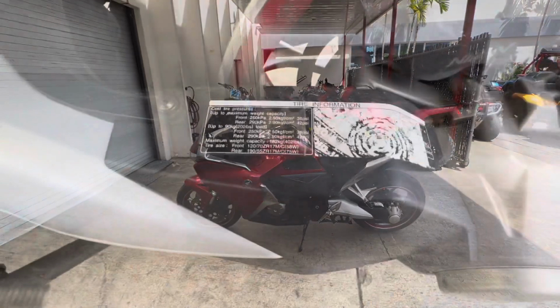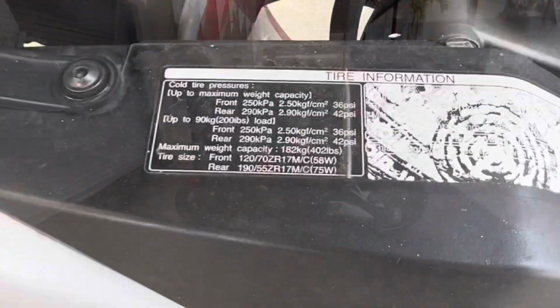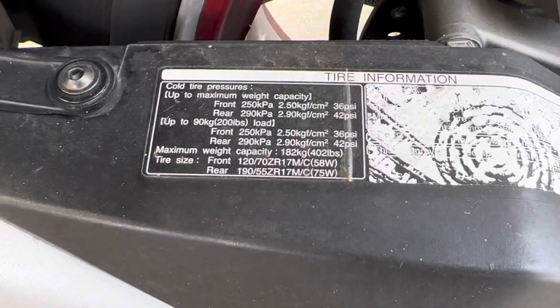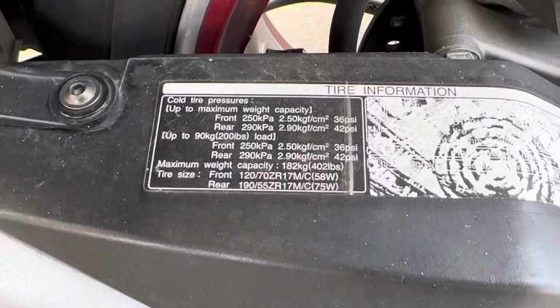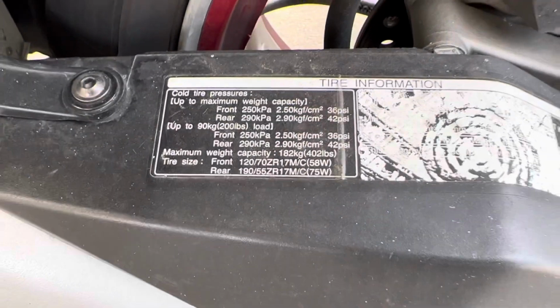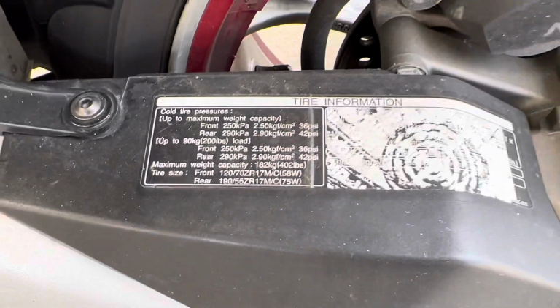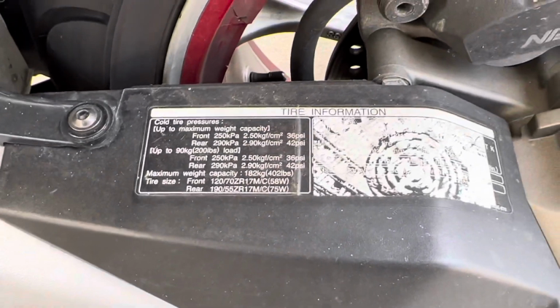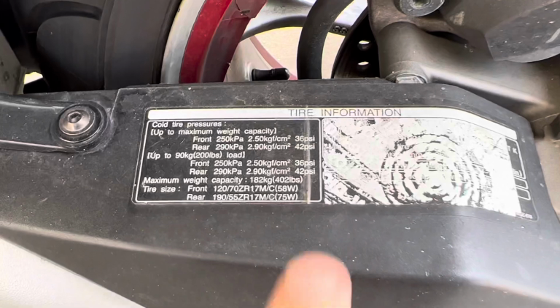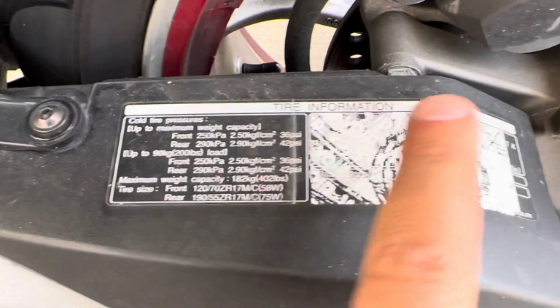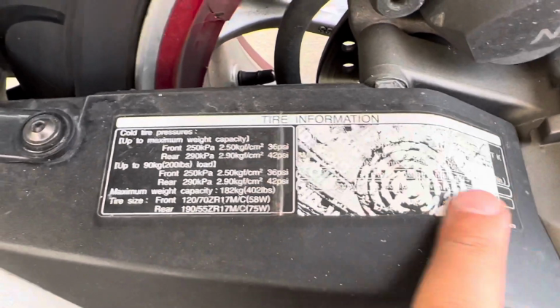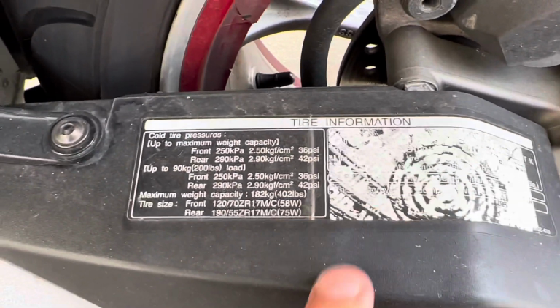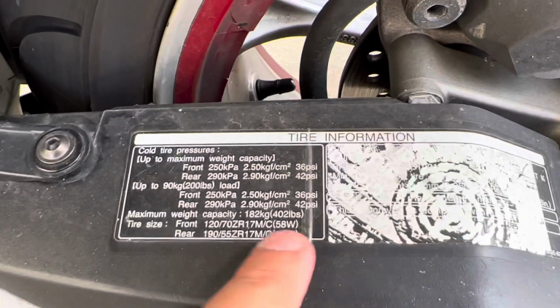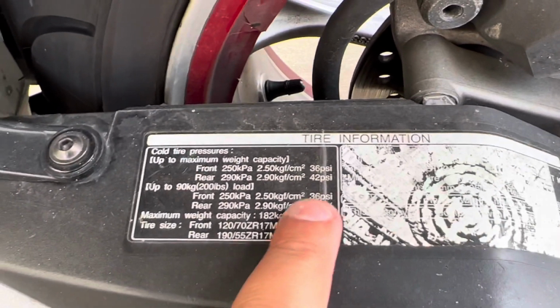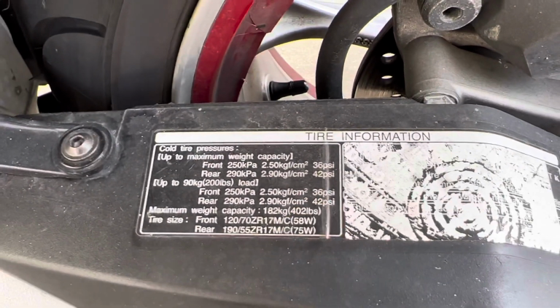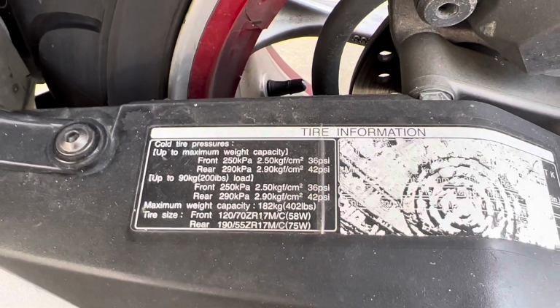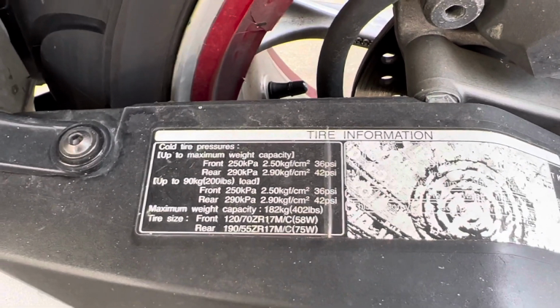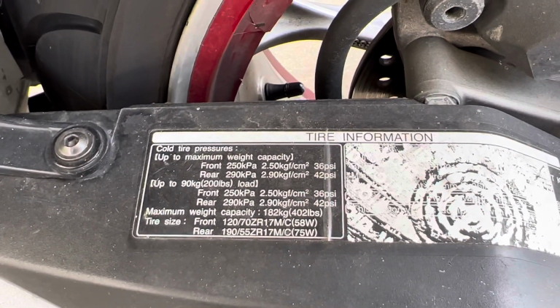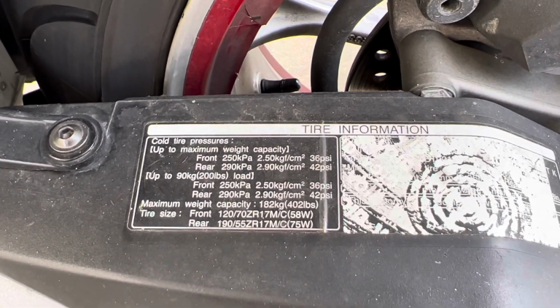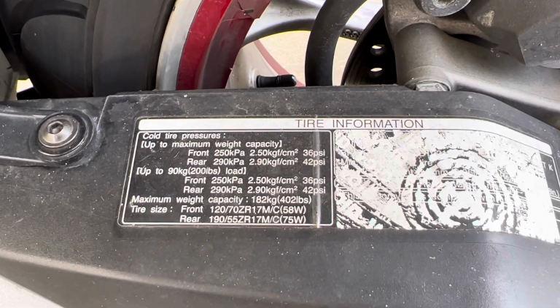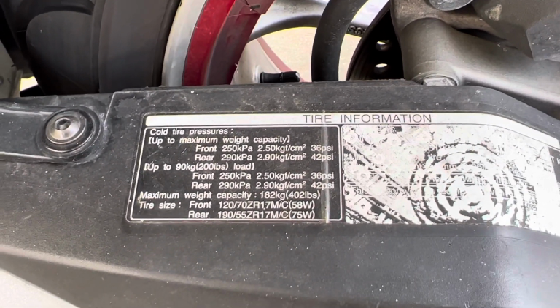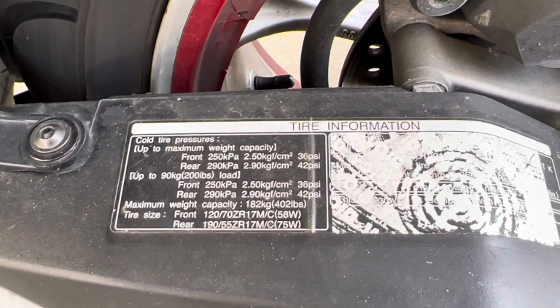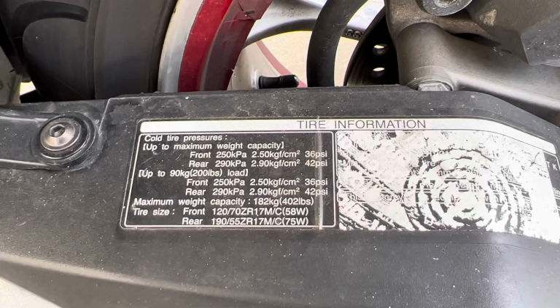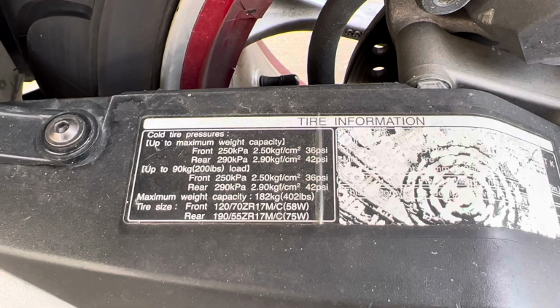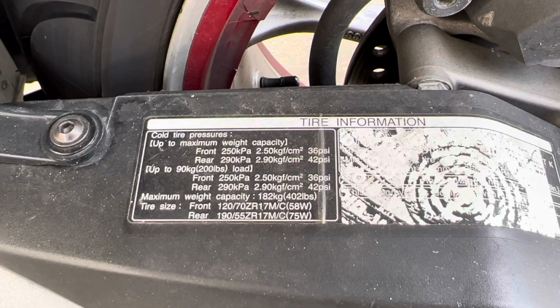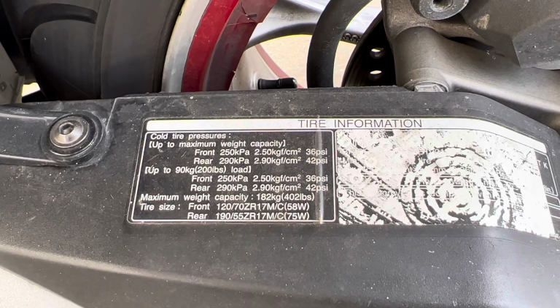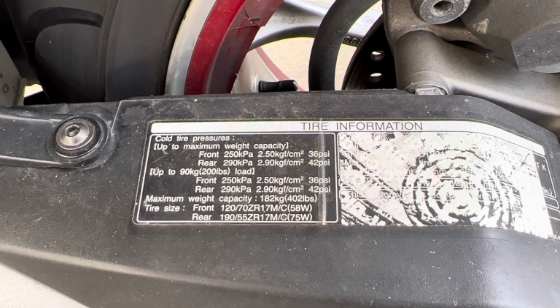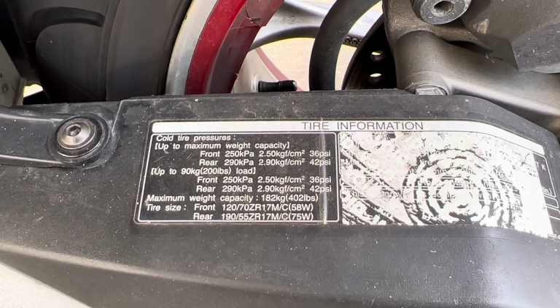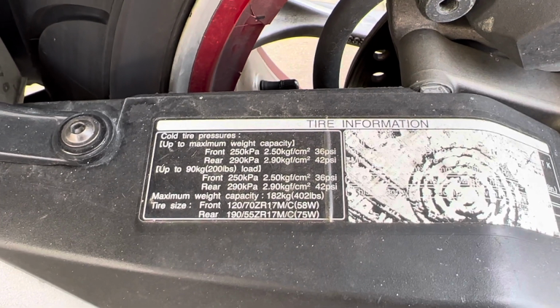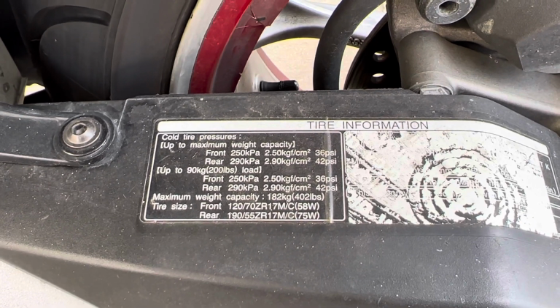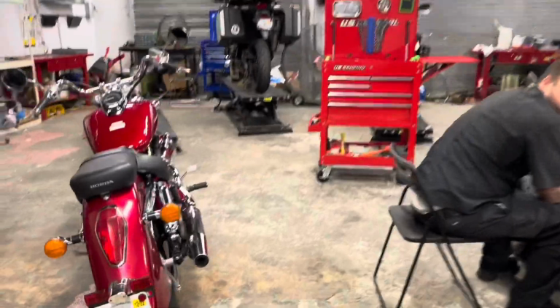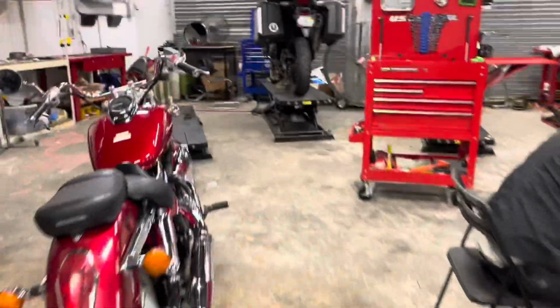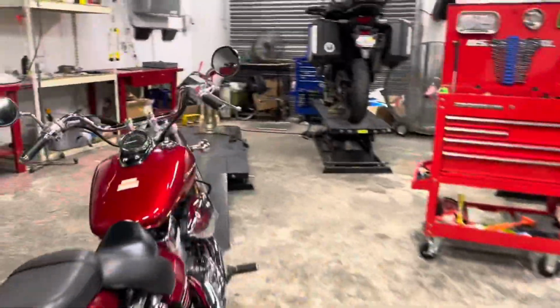Taking a closer look back here — this is a little faded from the sunlight — but you can see 36 PSI in the front and 42 in the rear. Let's see what we've got. We've got to fill some air.